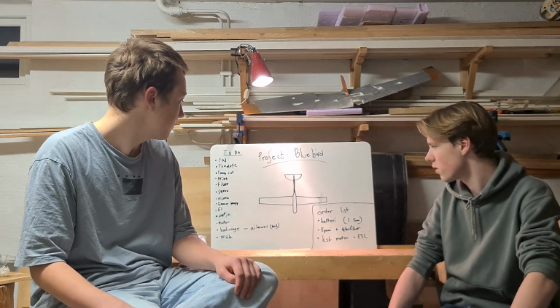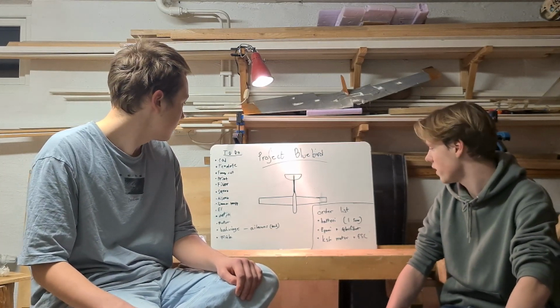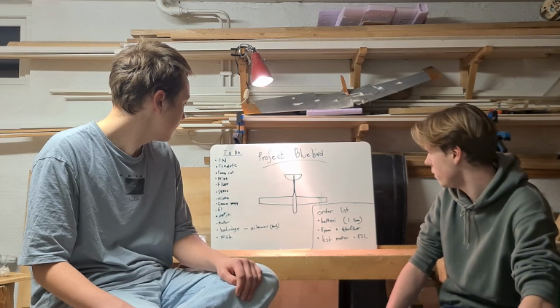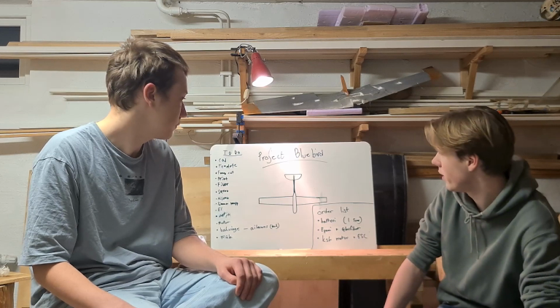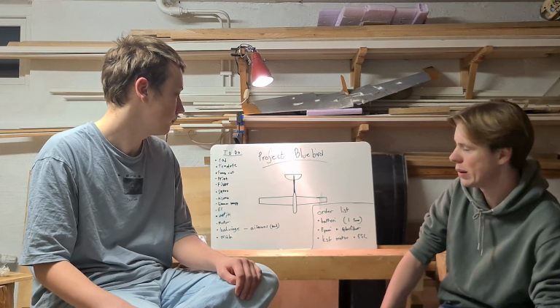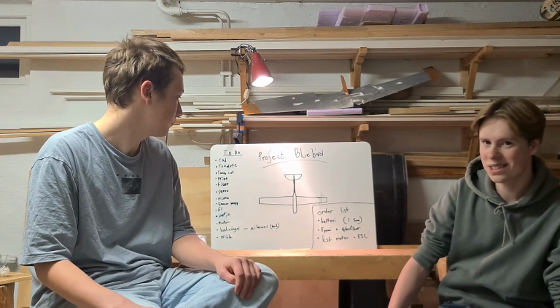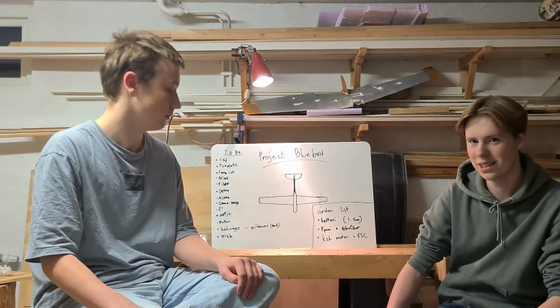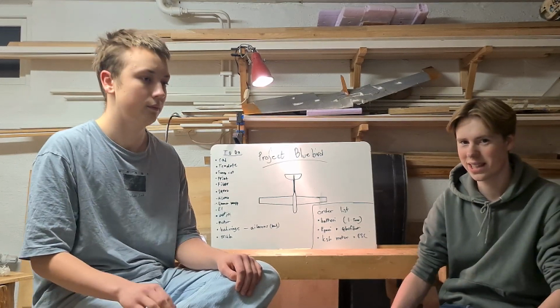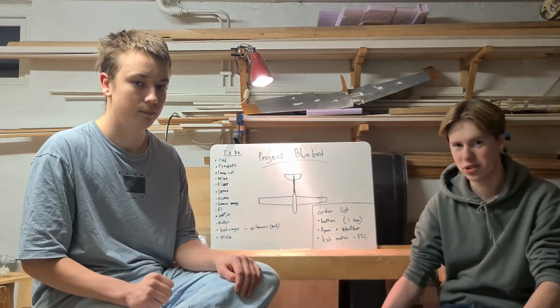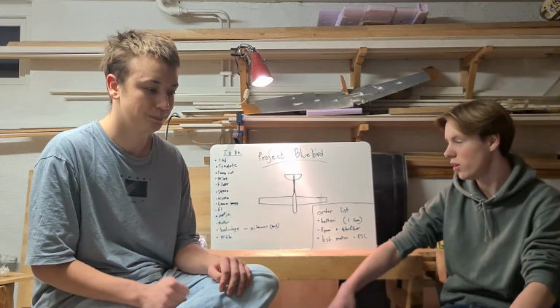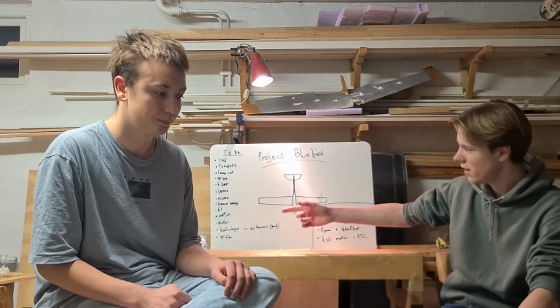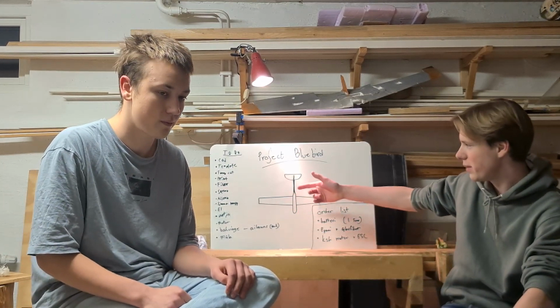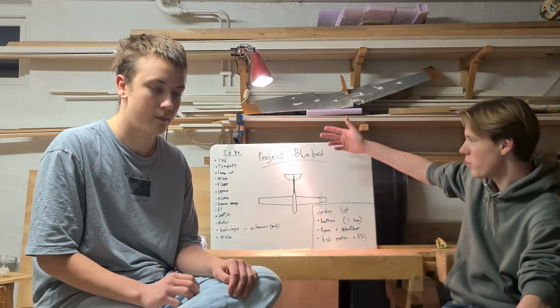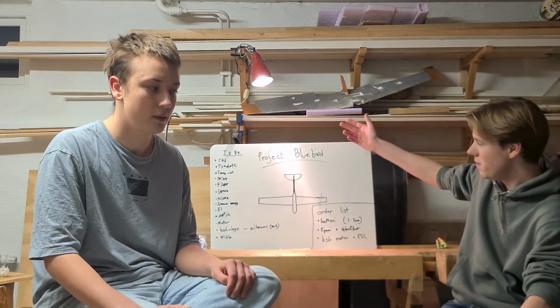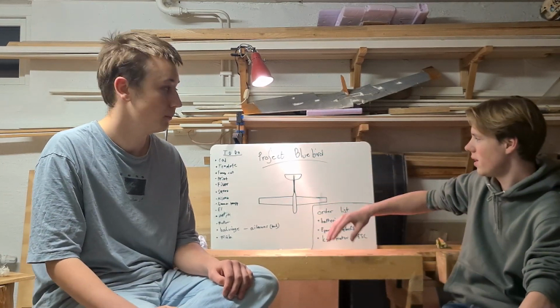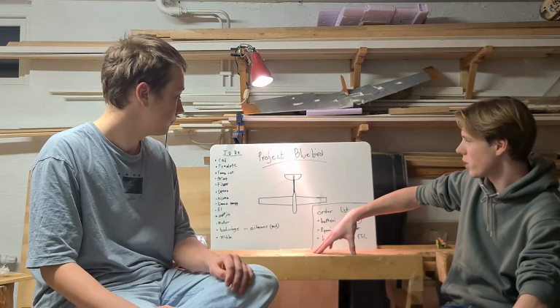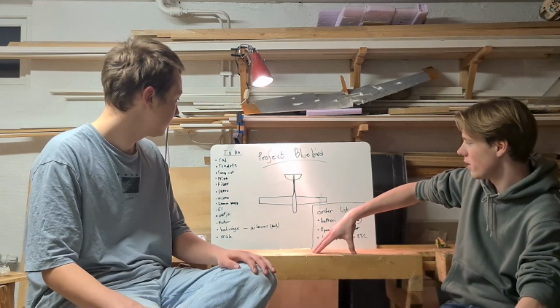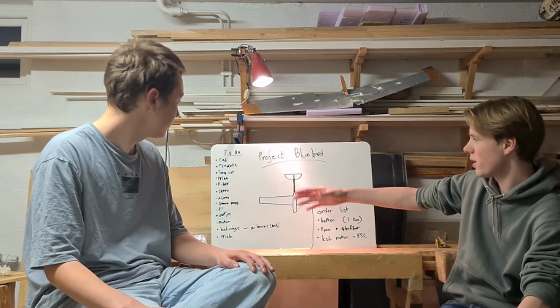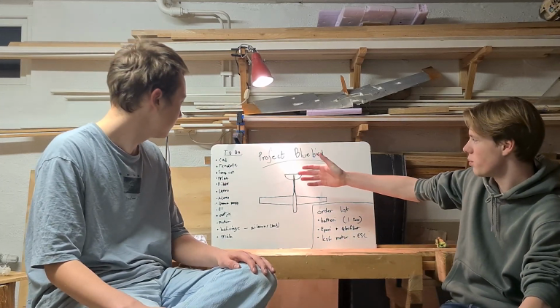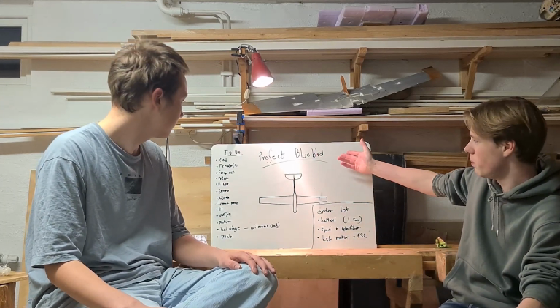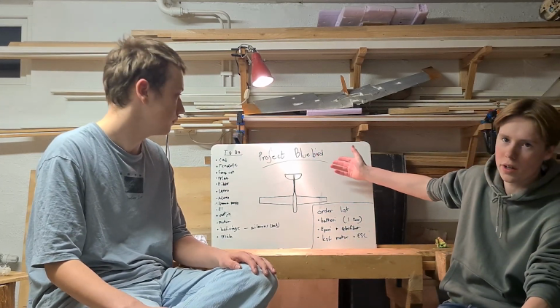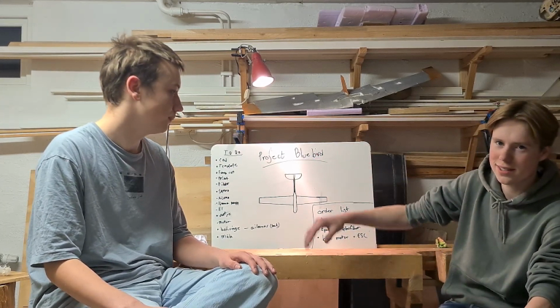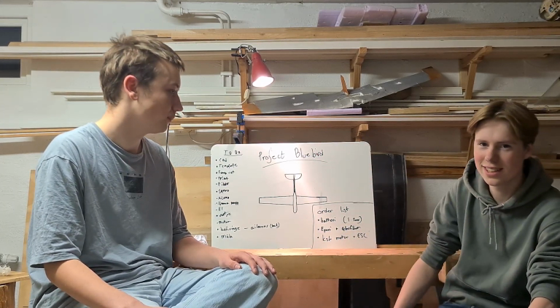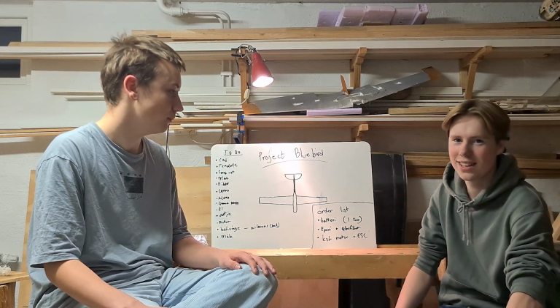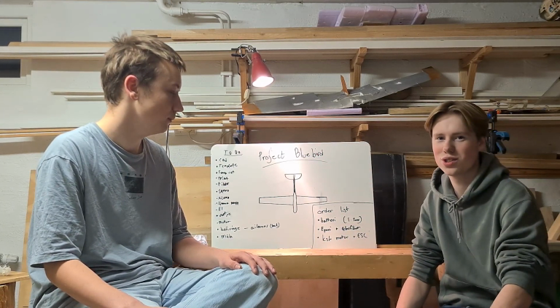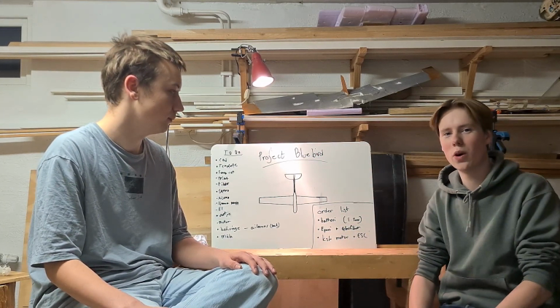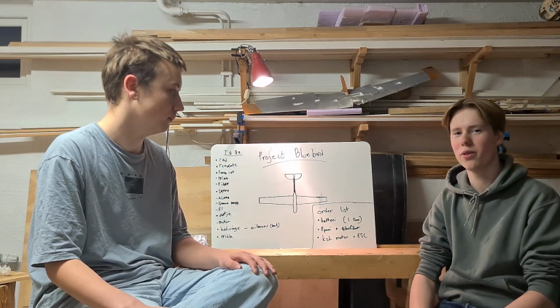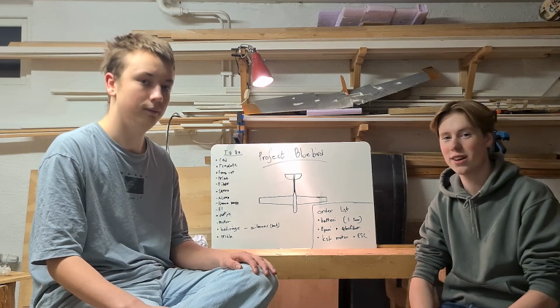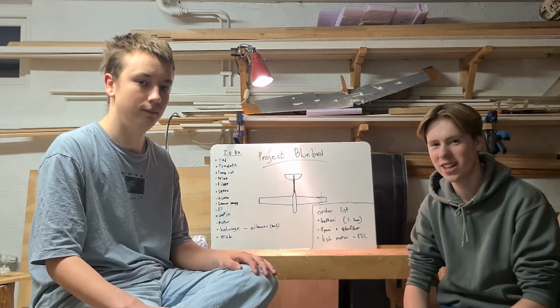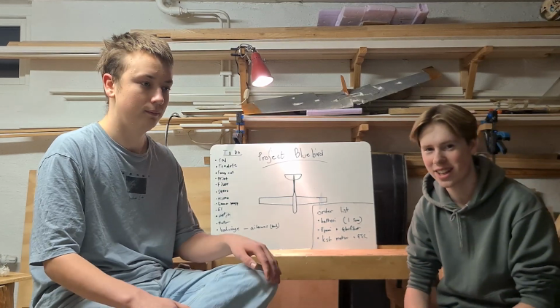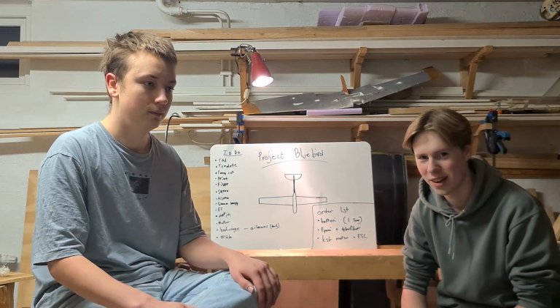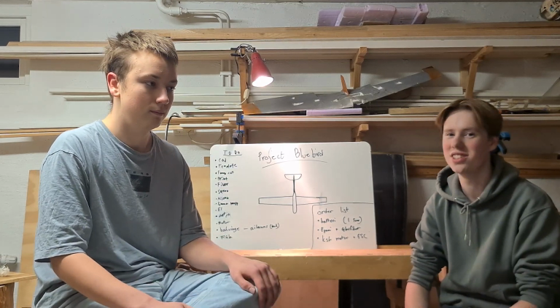So we have a to-do list — standard procedure for making an airplane. We call the whole thing Project Bluebird because we are hoping for clear skies and low winds.